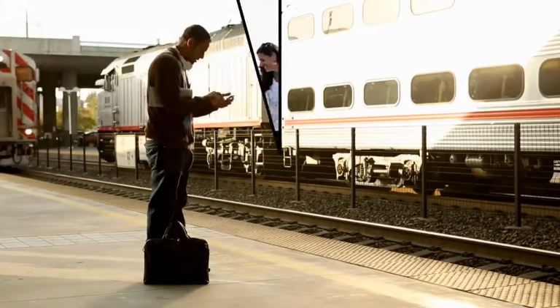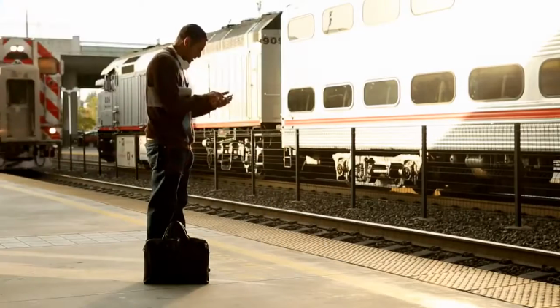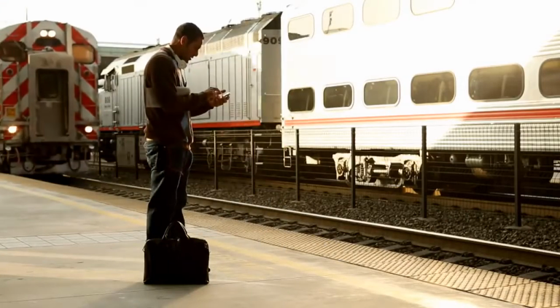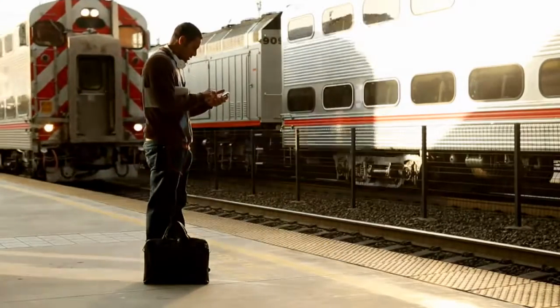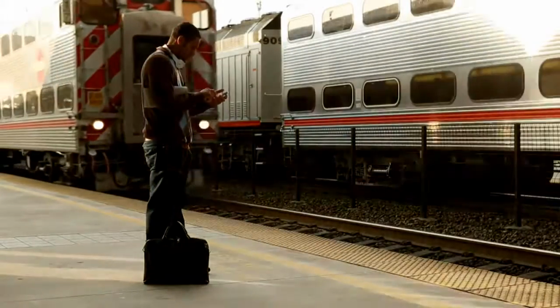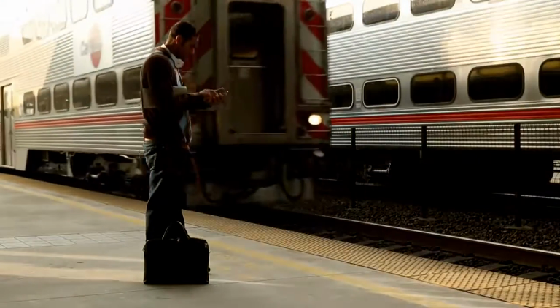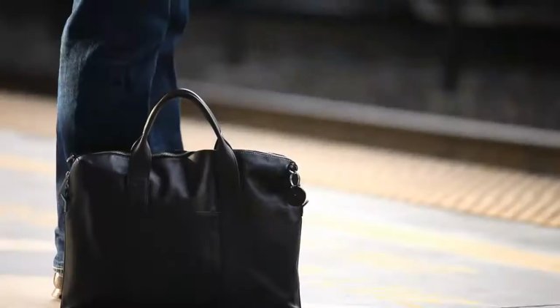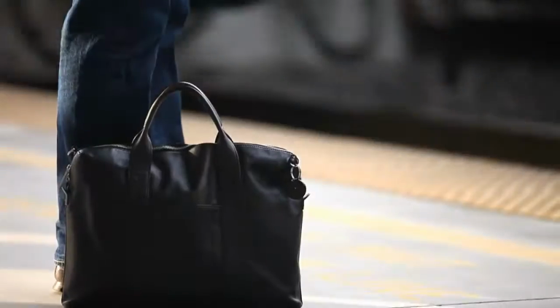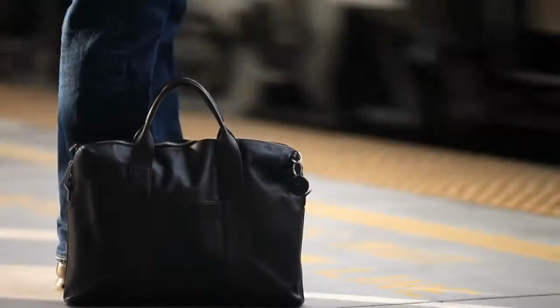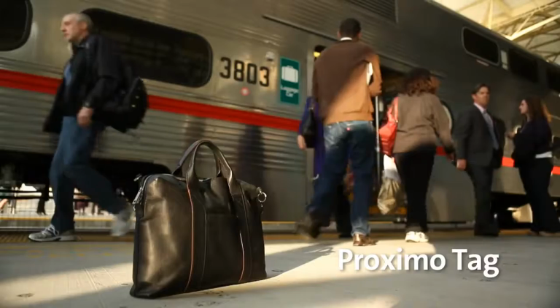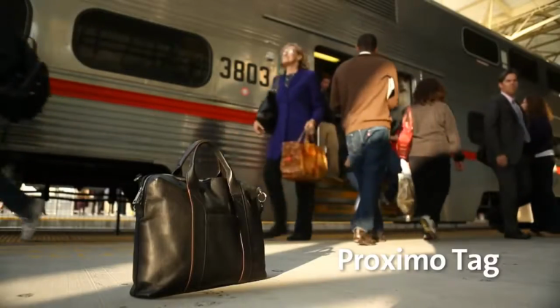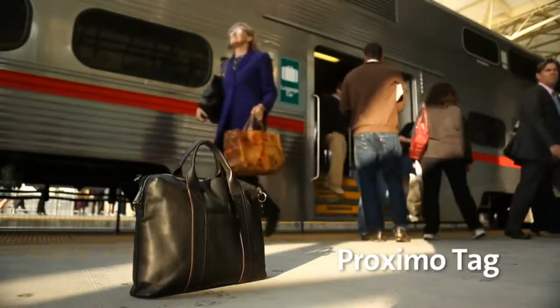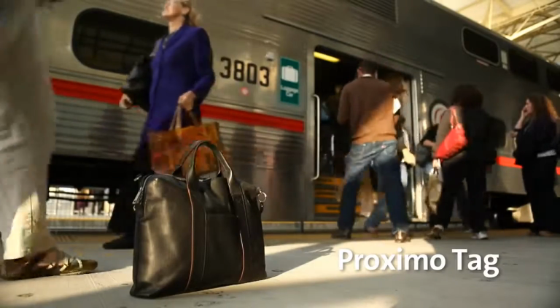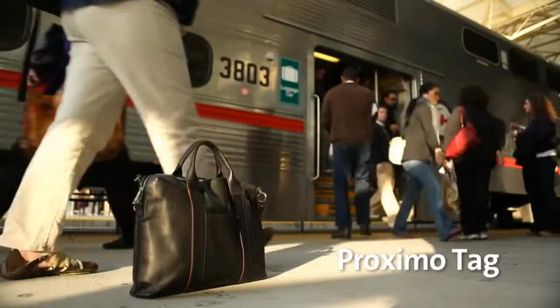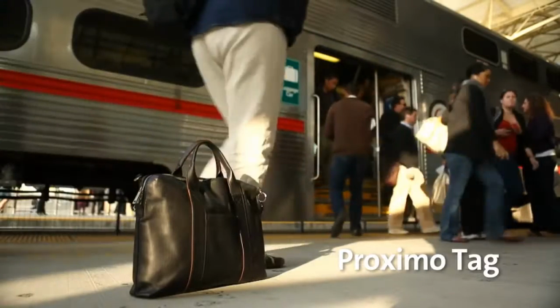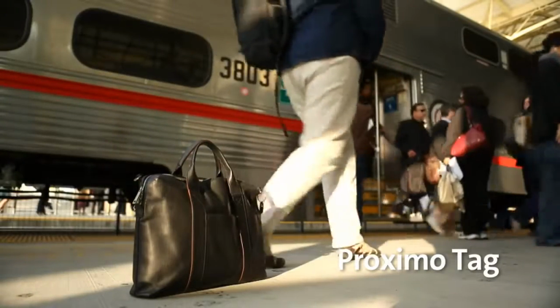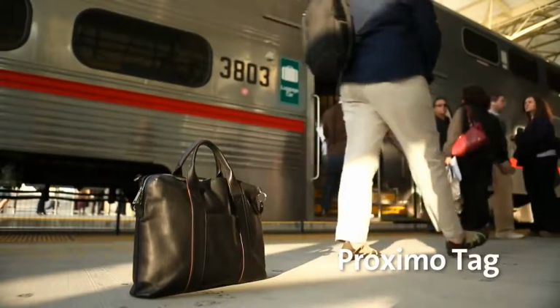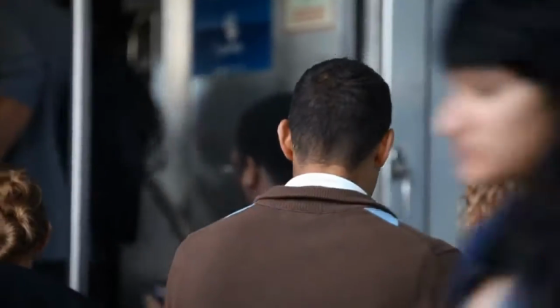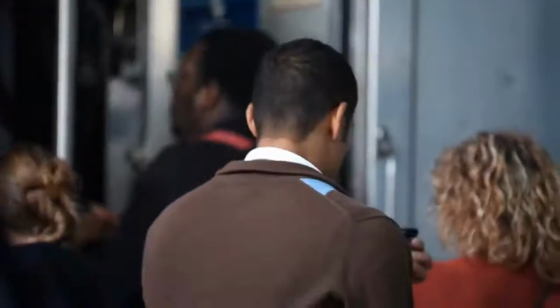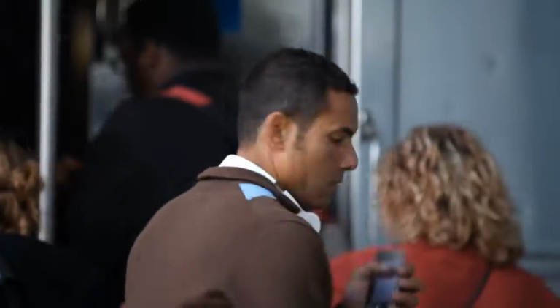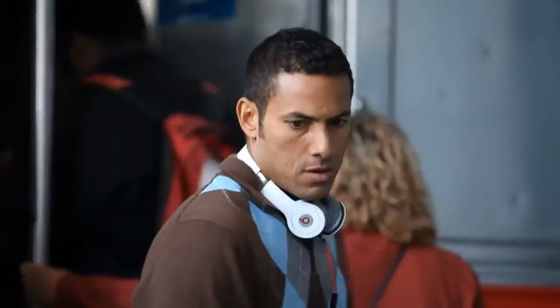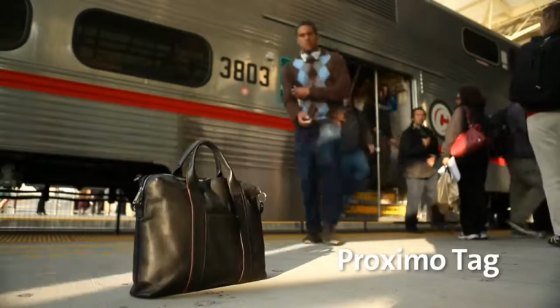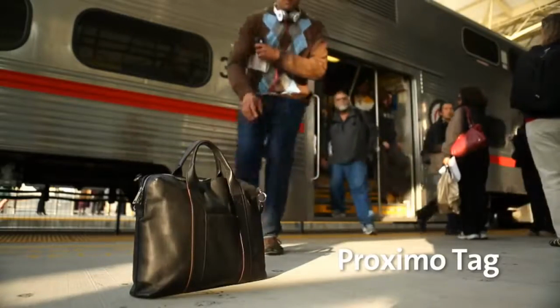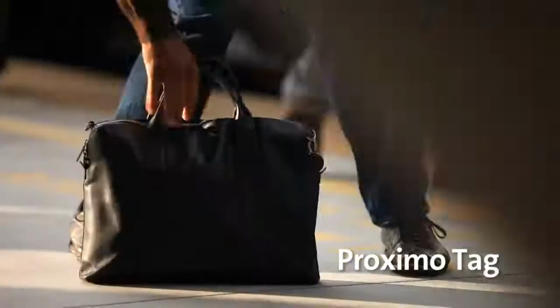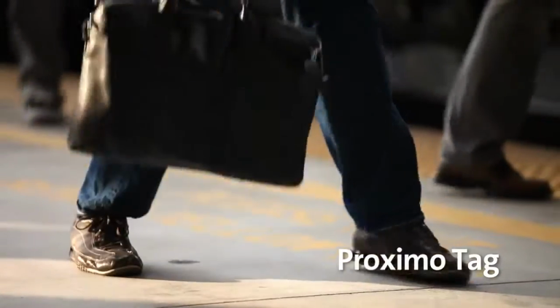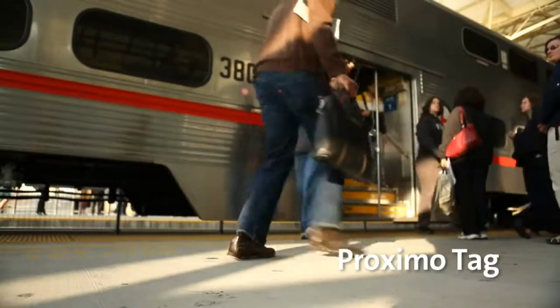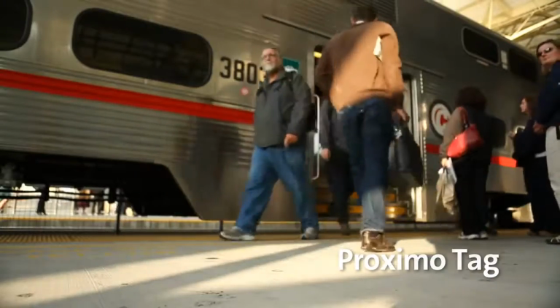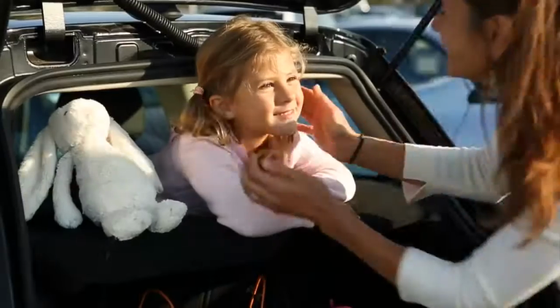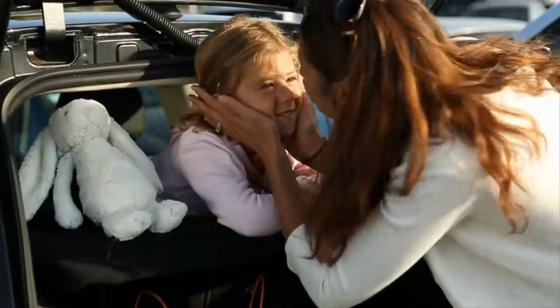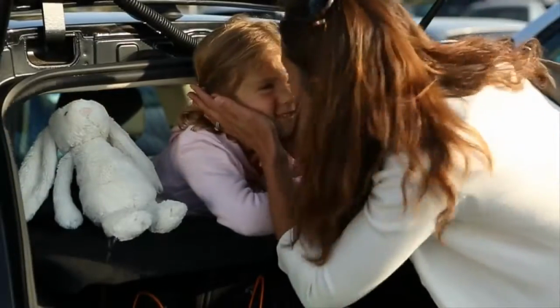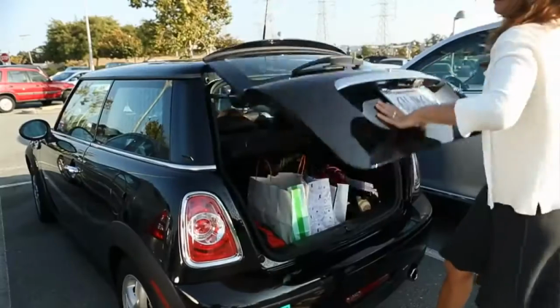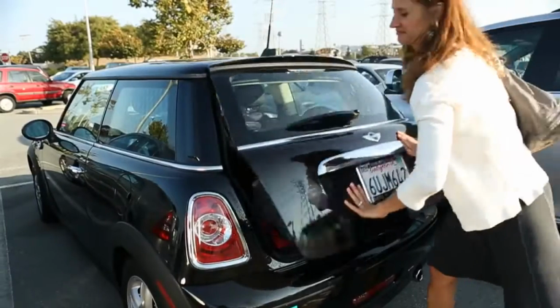These days, with so much going on, it's easy to get distracted and leave your laptop case behind. Not anymore. Now you never lose valuable time or your most valuable belongings.